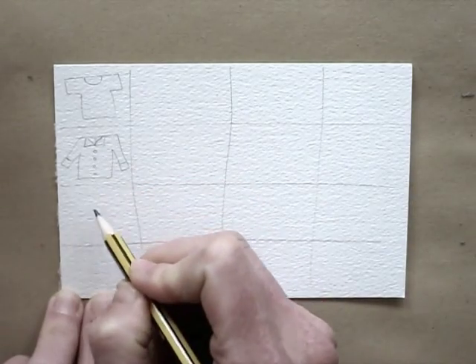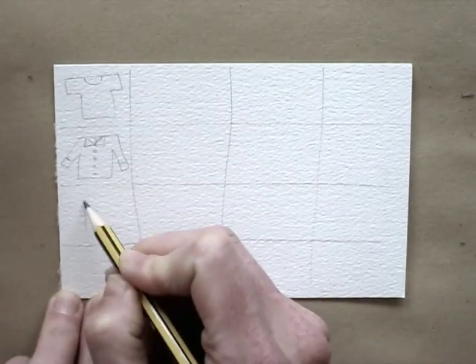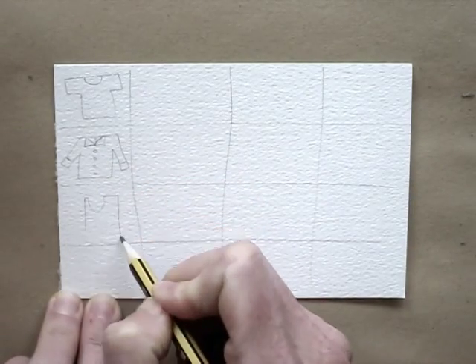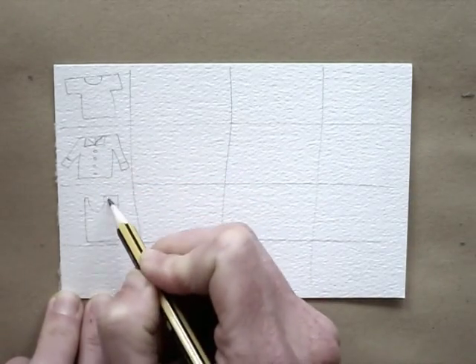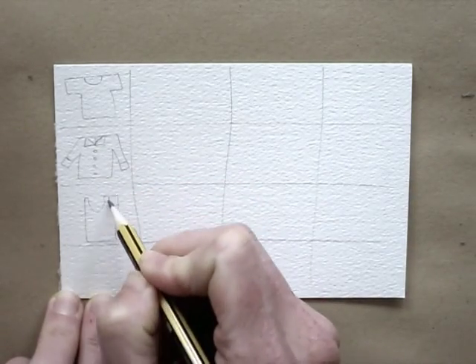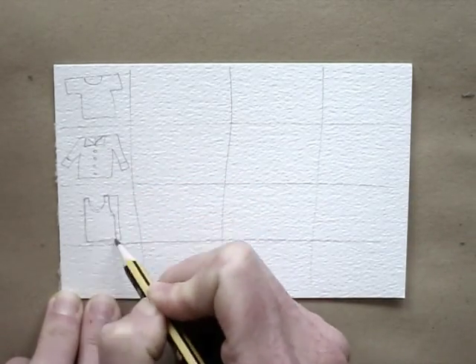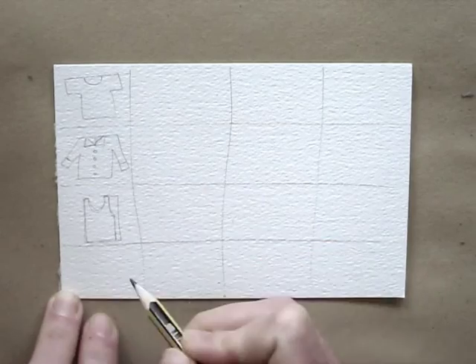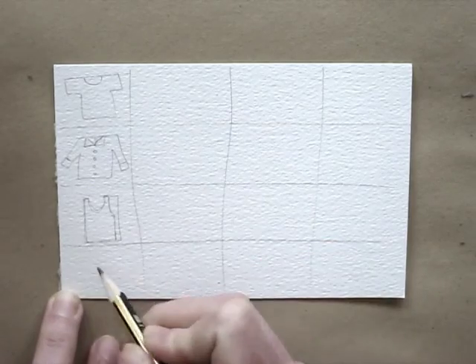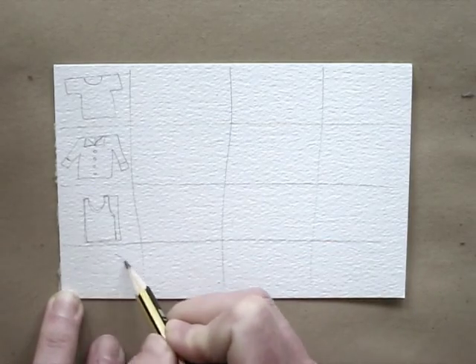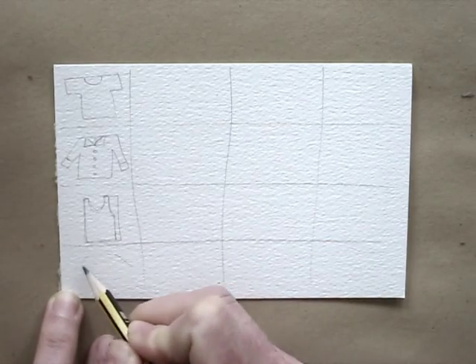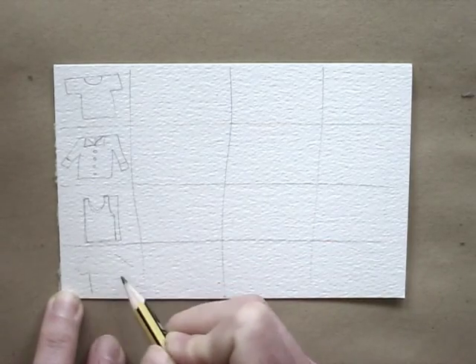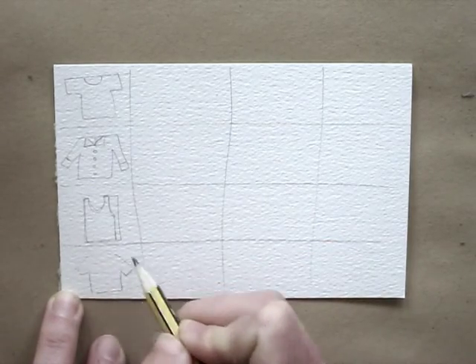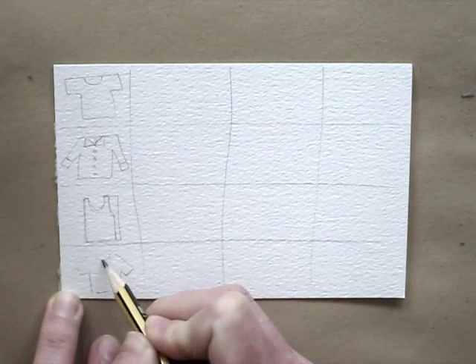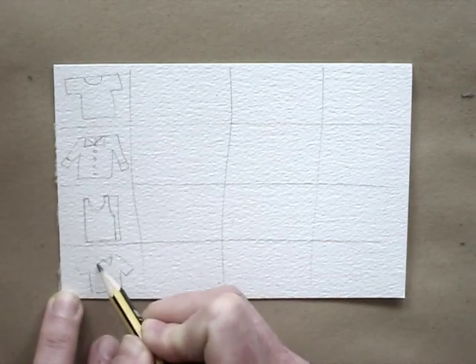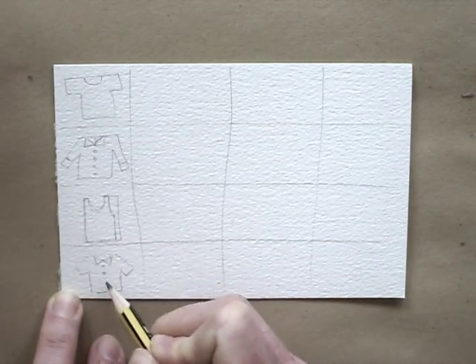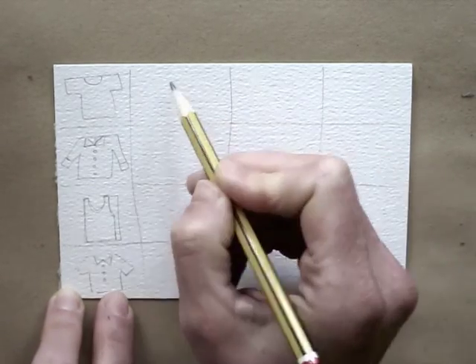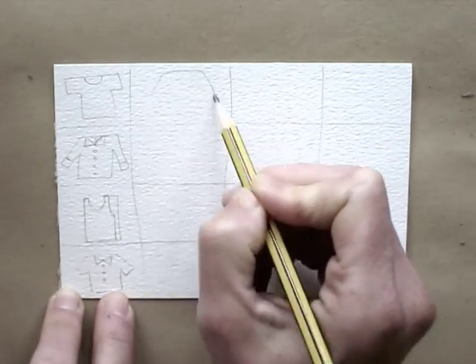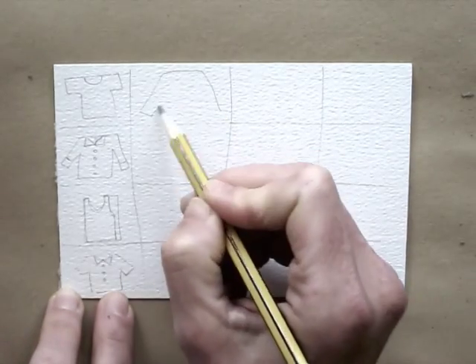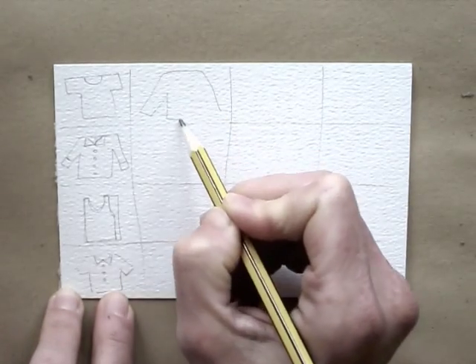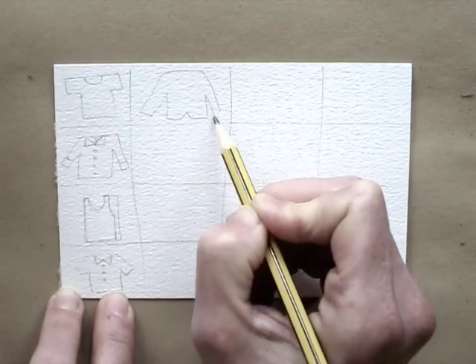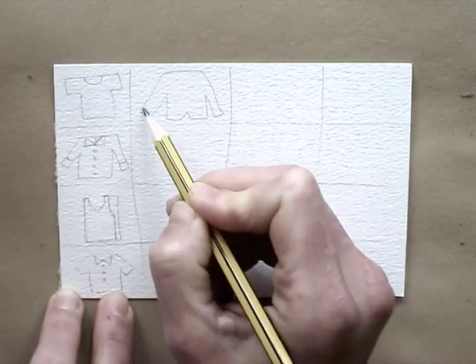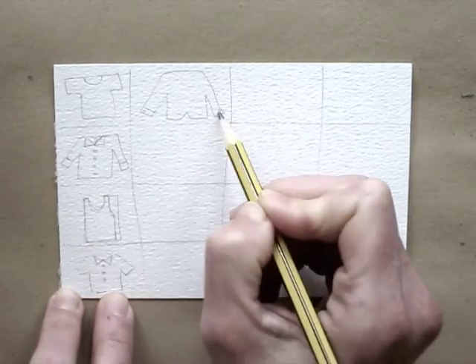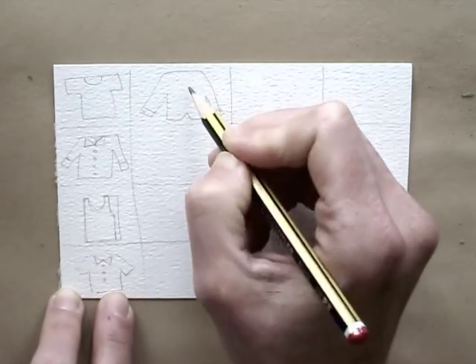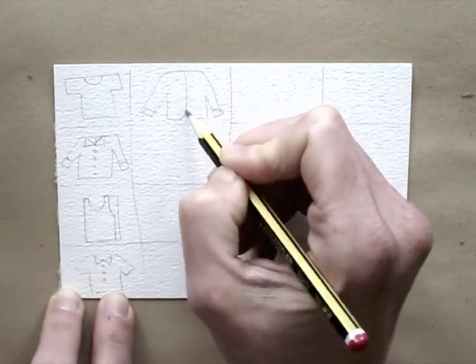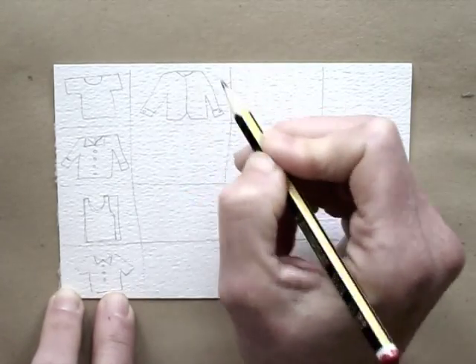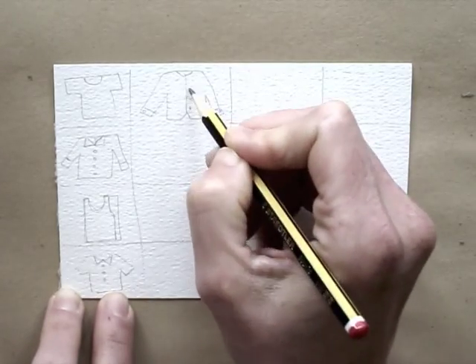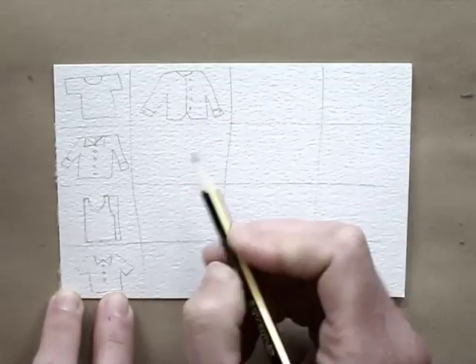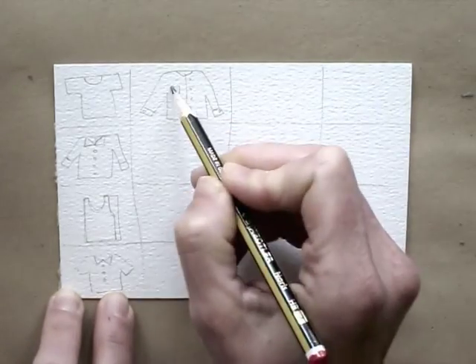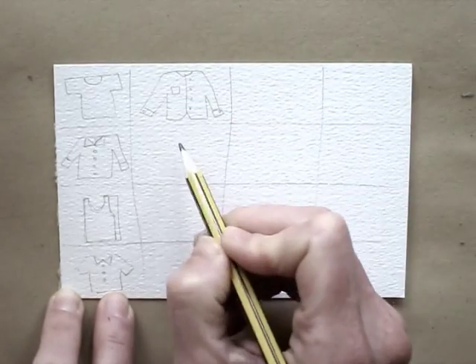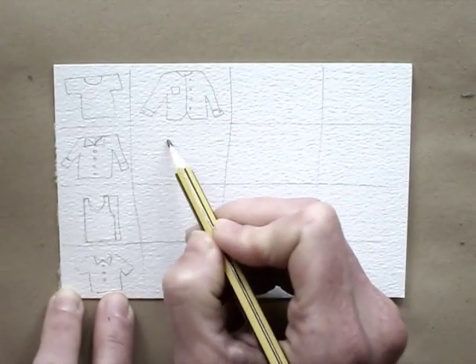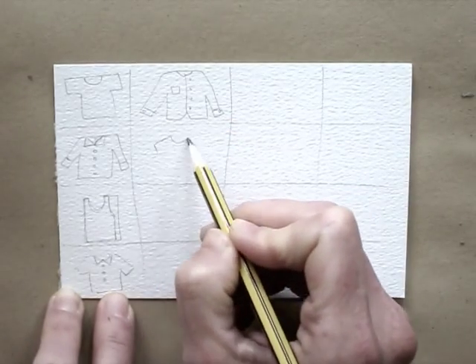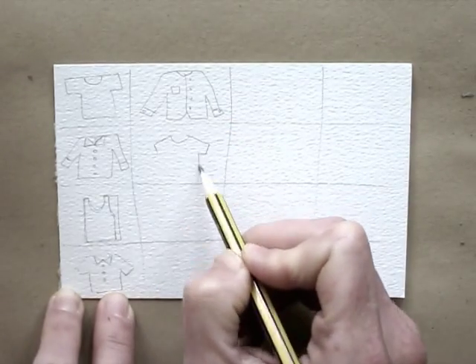Draw in thumbnail sketches. I'm doing shirts here, but you can do a collection of shoes, glasses, flowers, hairdos, dogs, cats, umbrellas — whatever you can come up with.